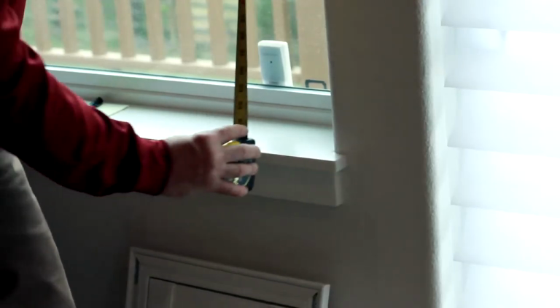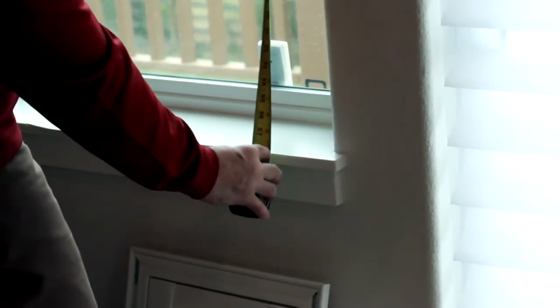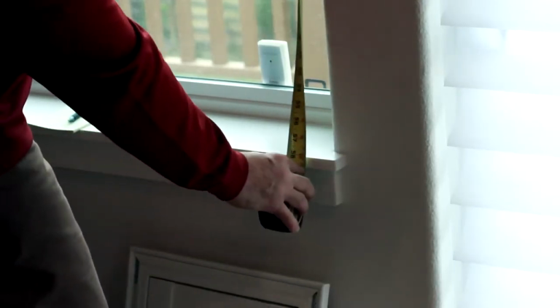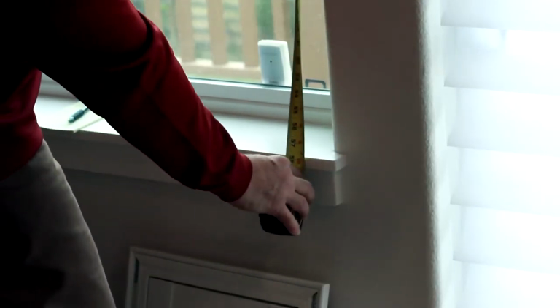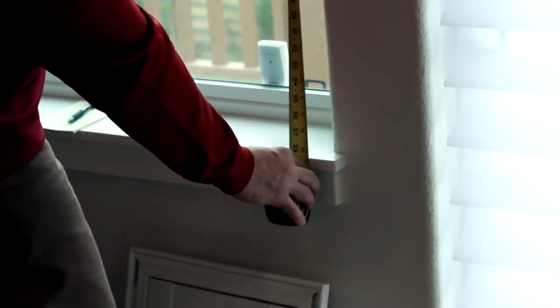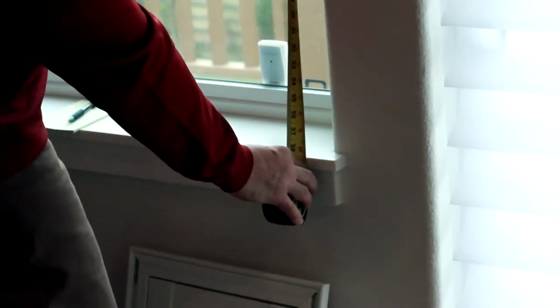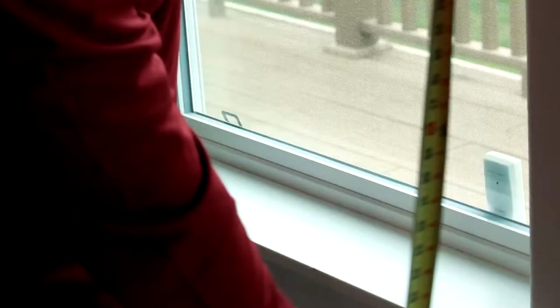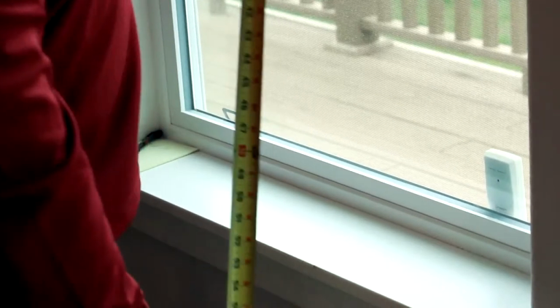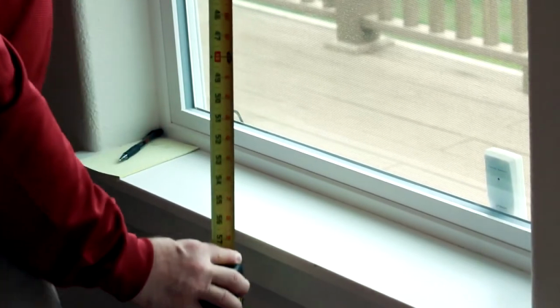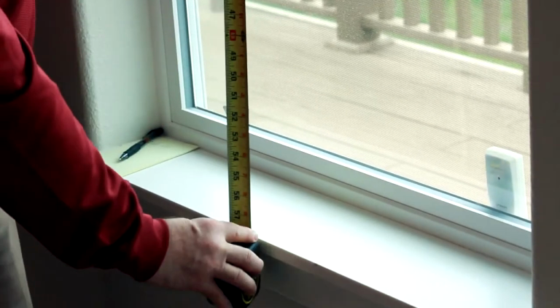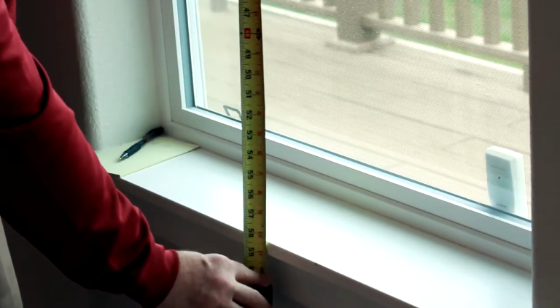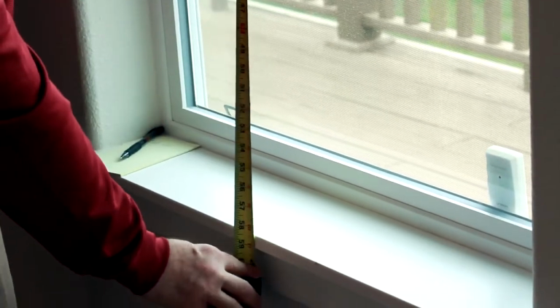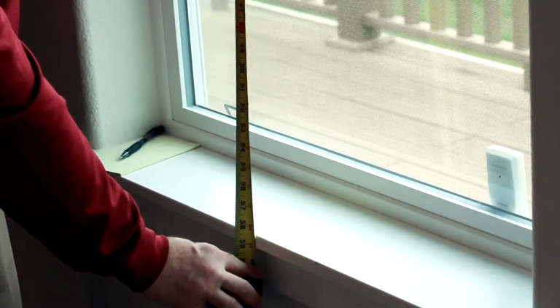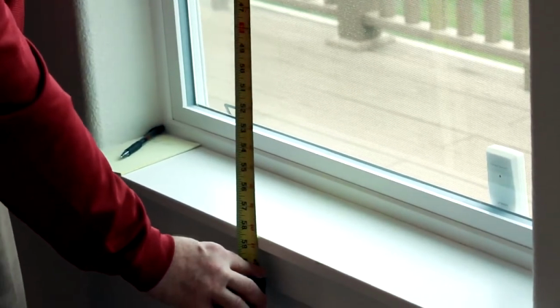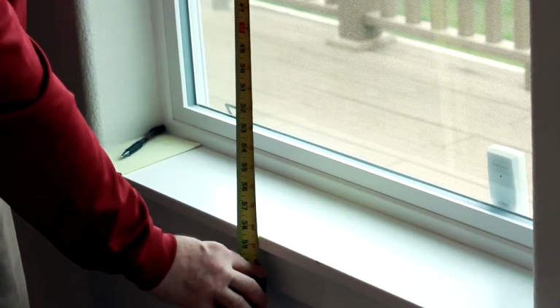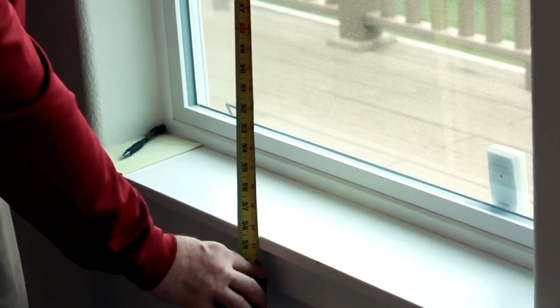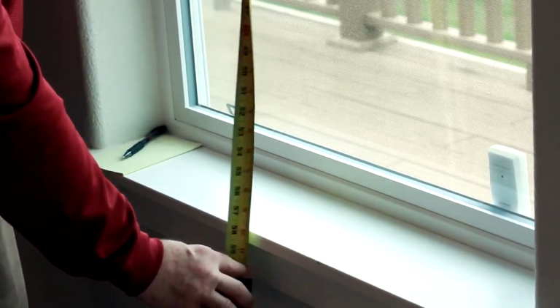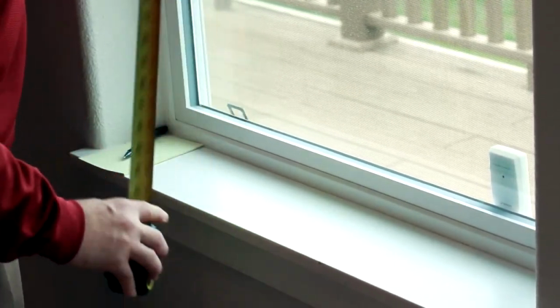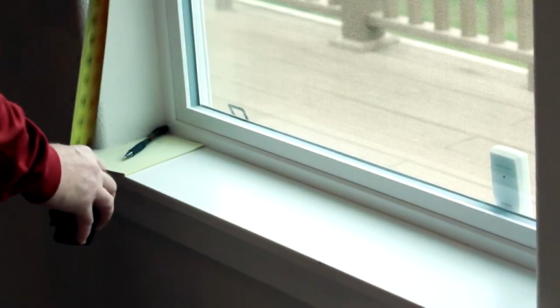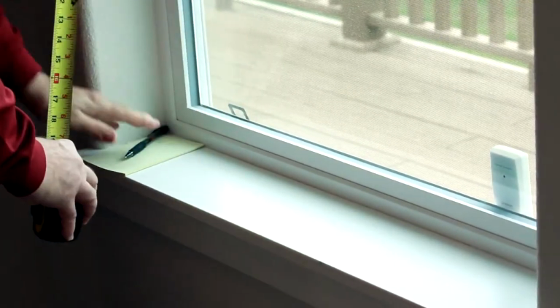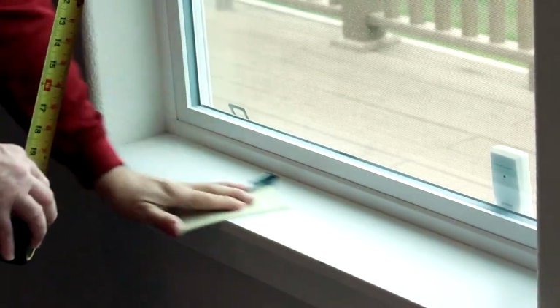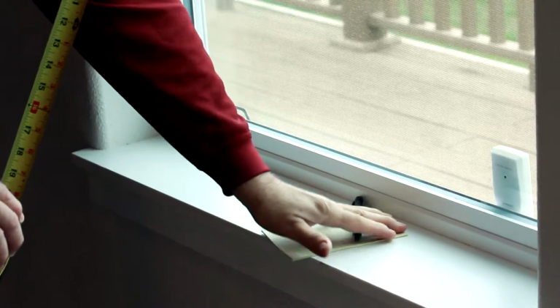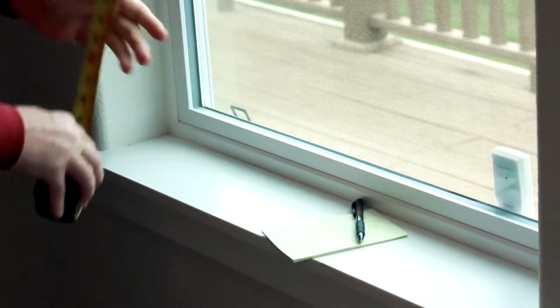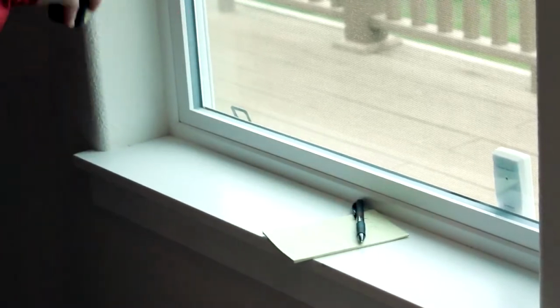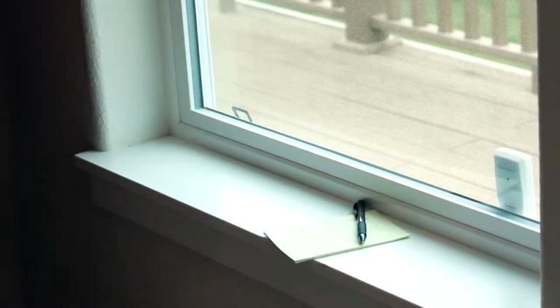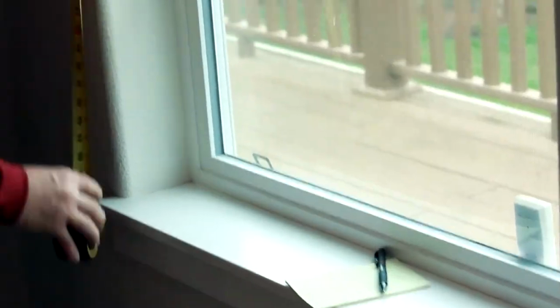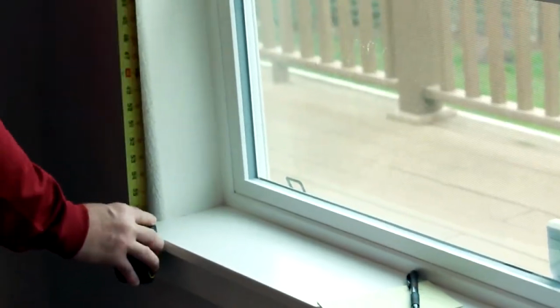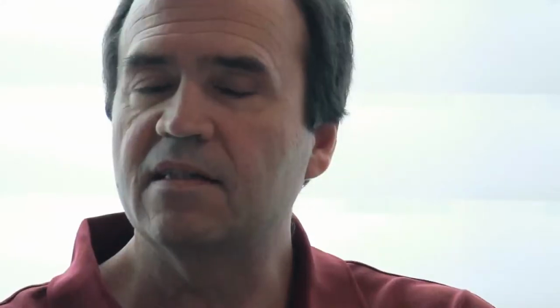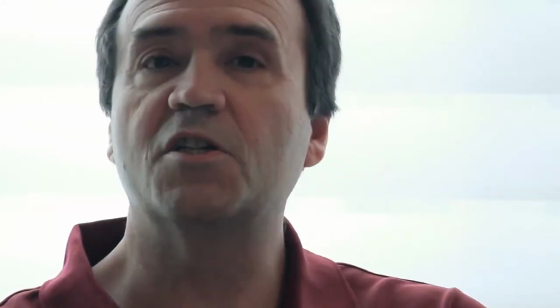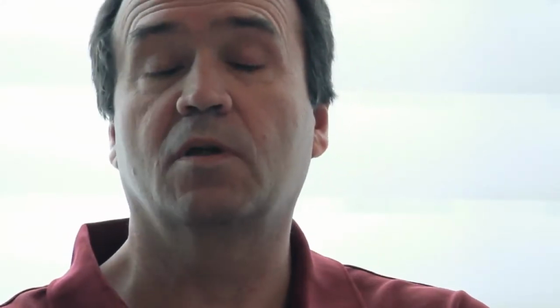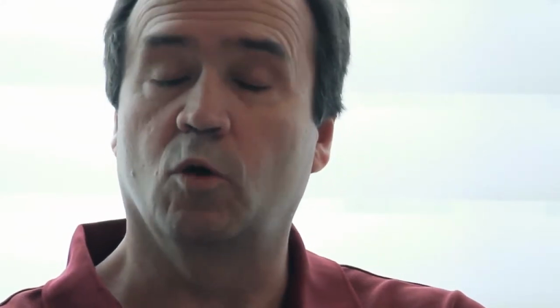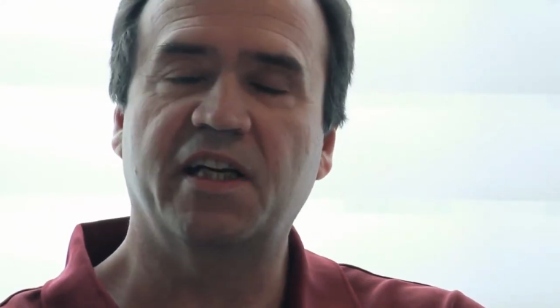Next, take three measurements of the height. Measure each end, then measure the center. Record the smallest measurement. And that is how to measure for Roman shades.